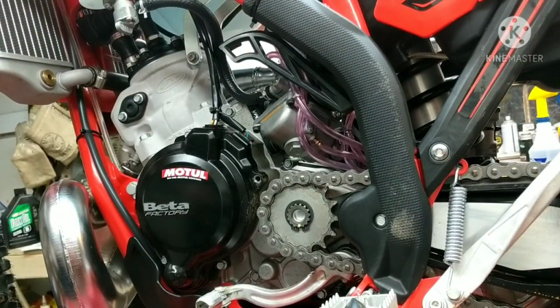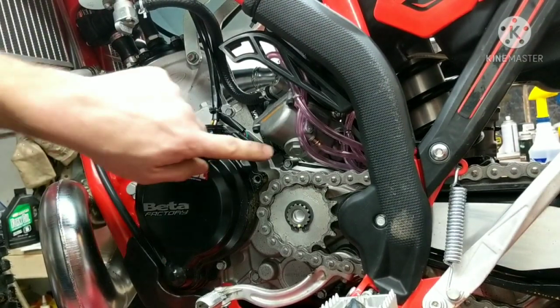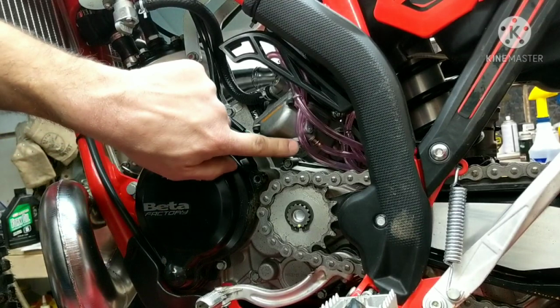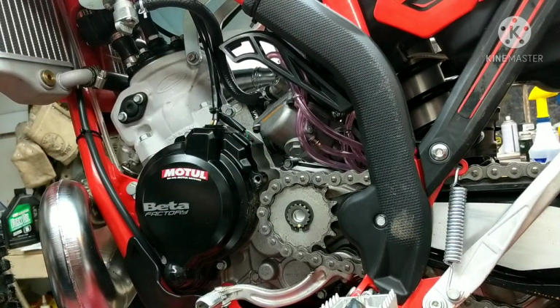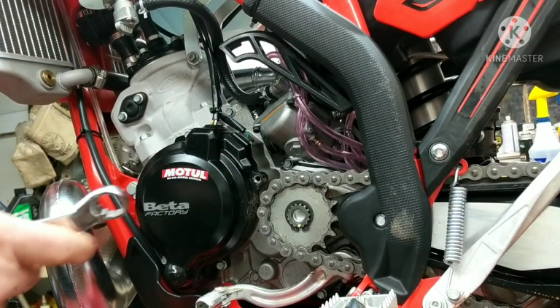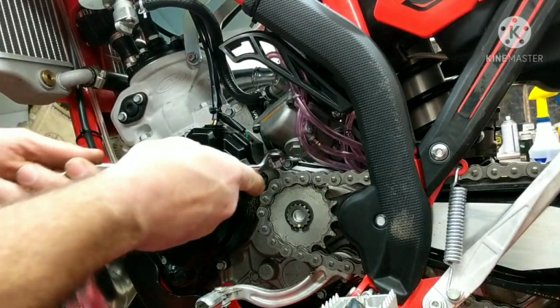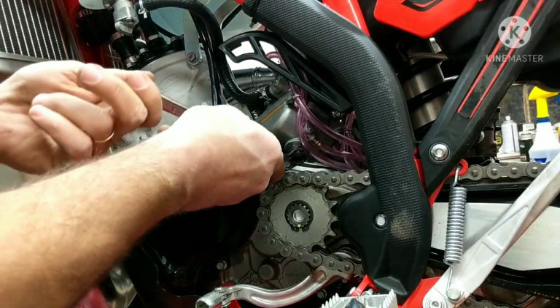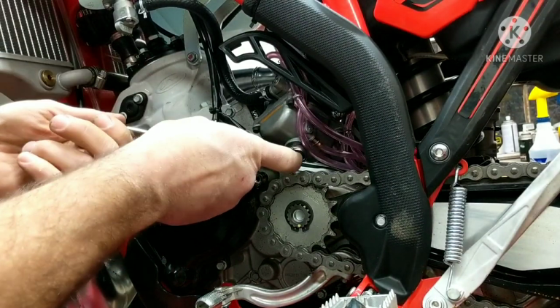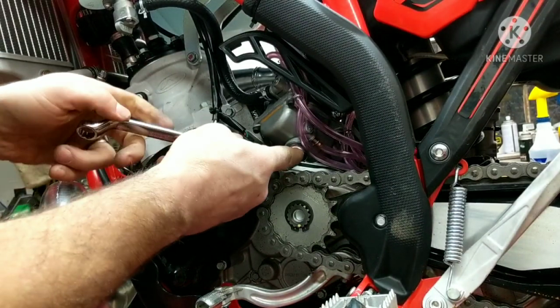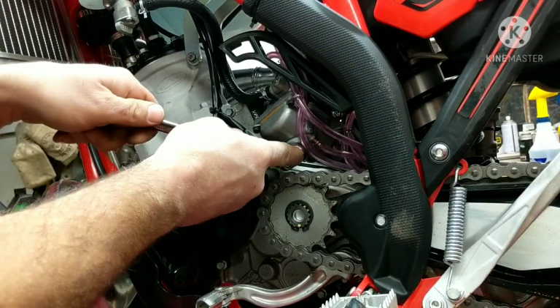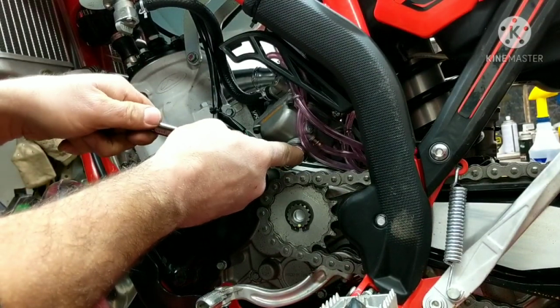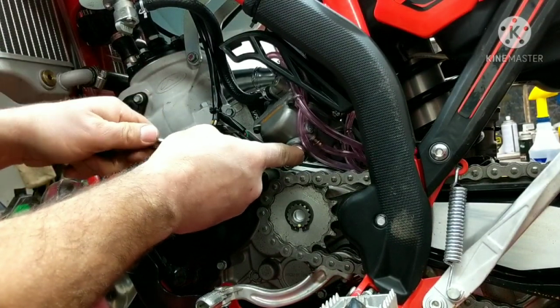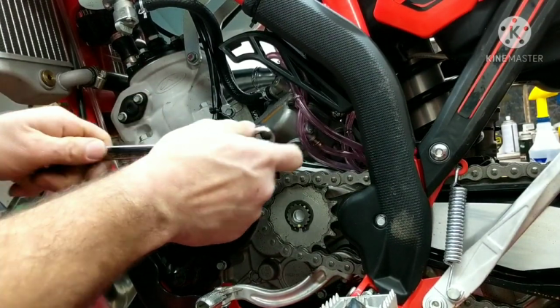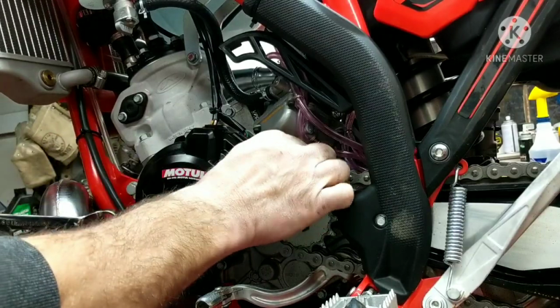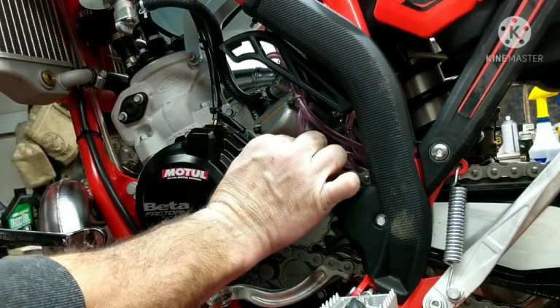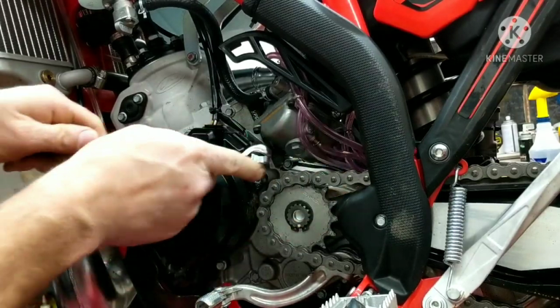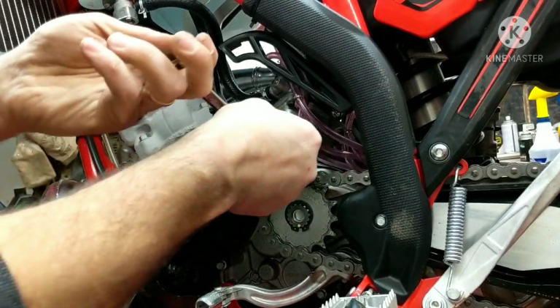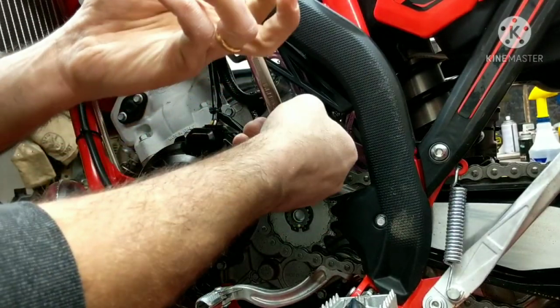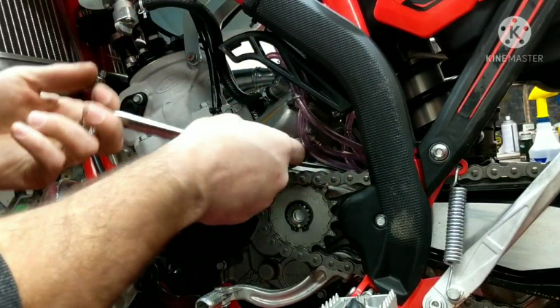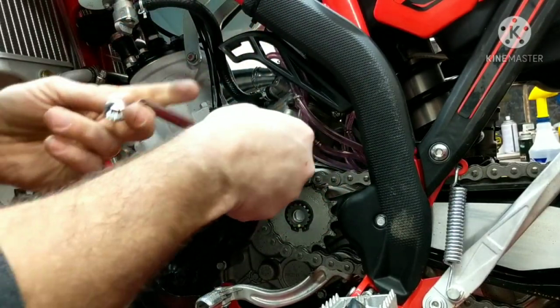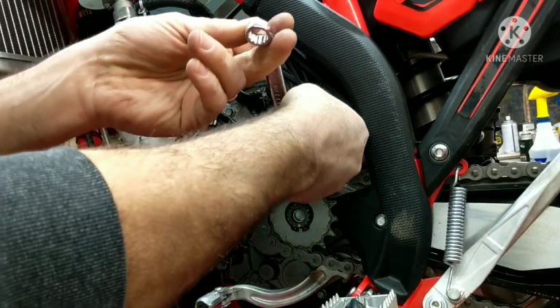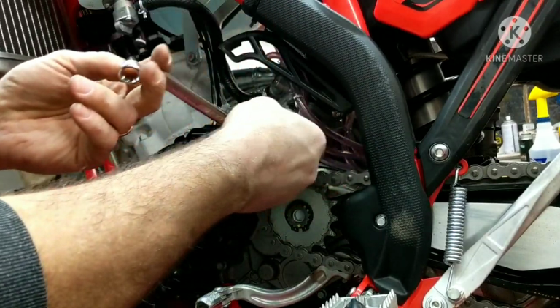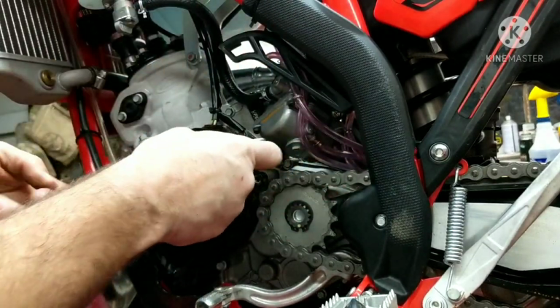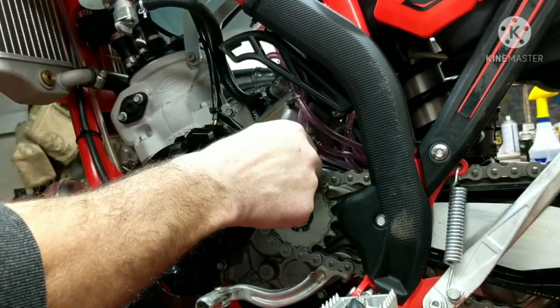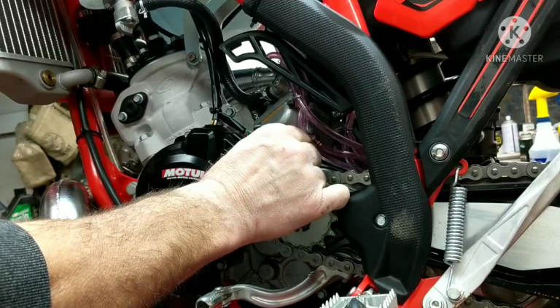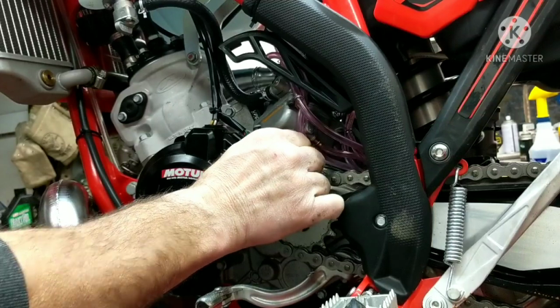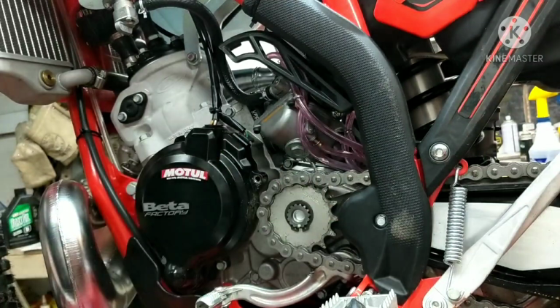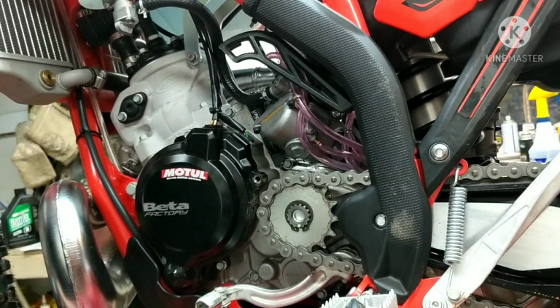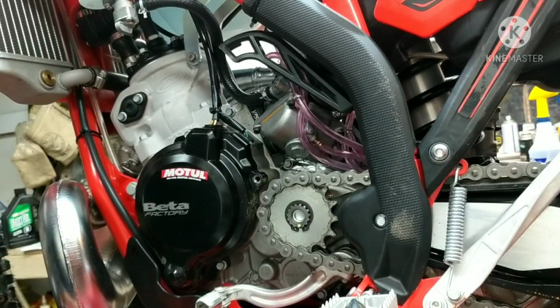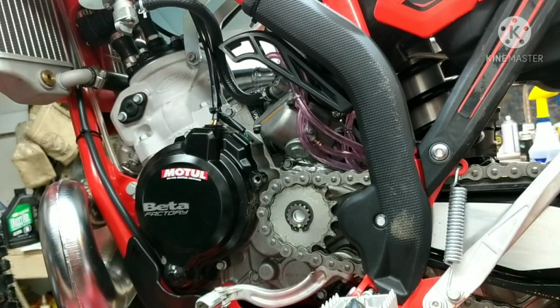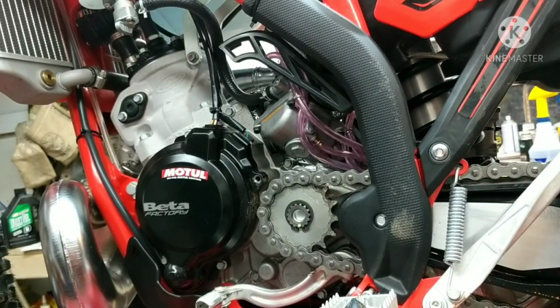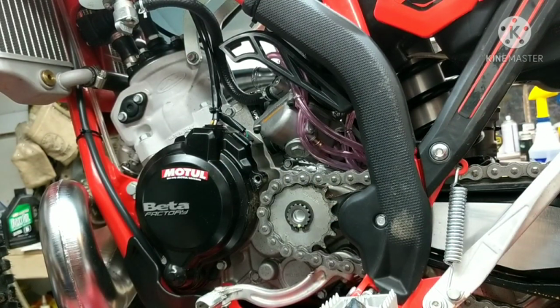This lower cap right here is a 14mm. It has an o-ring in there. Make sure your gas is off. I'm going to let that drain a second.